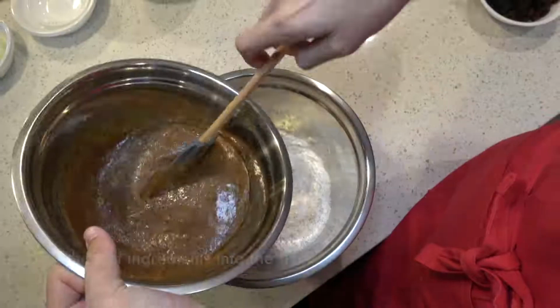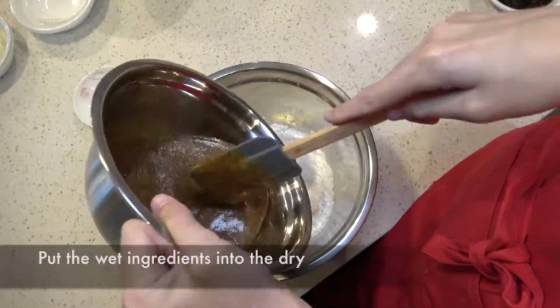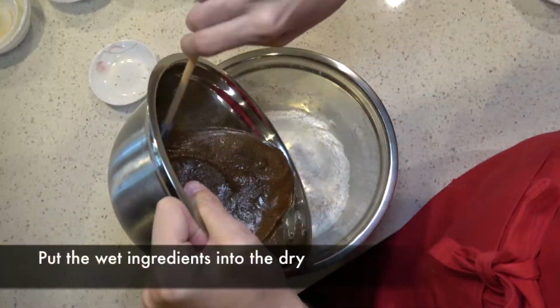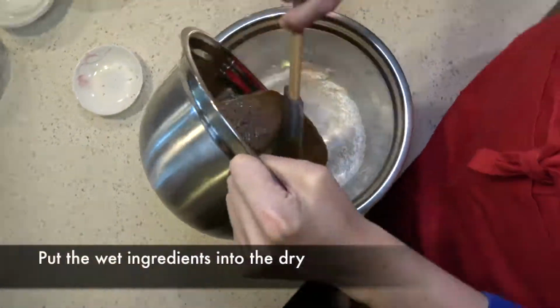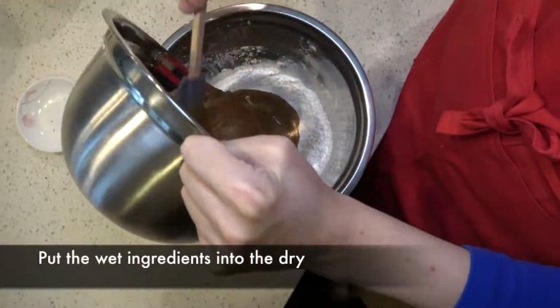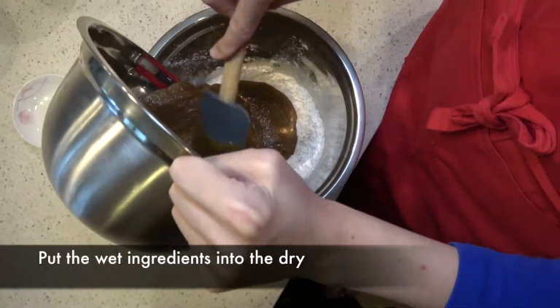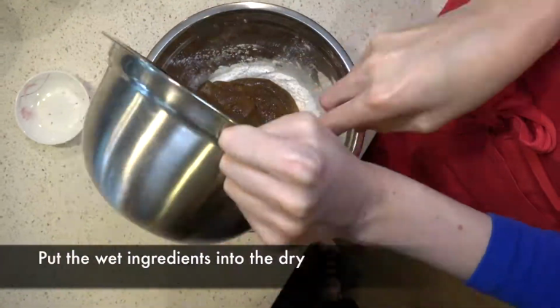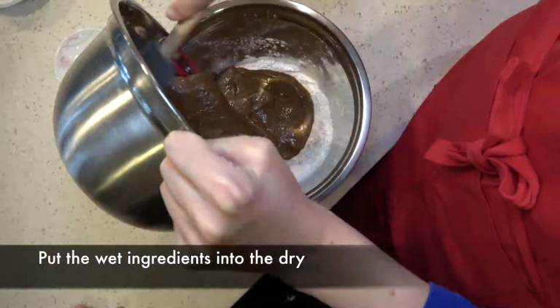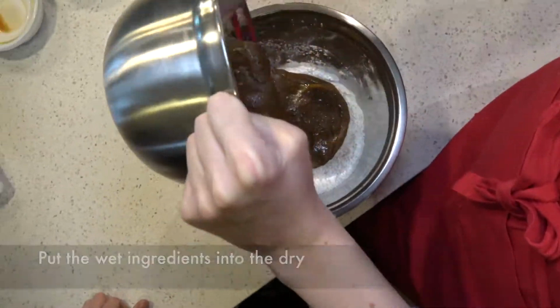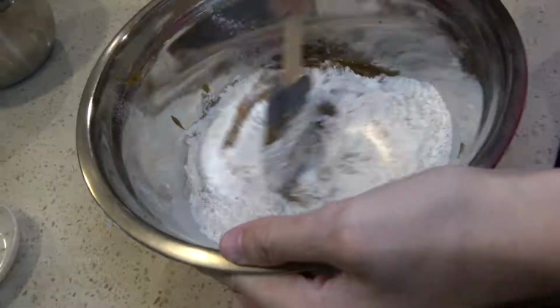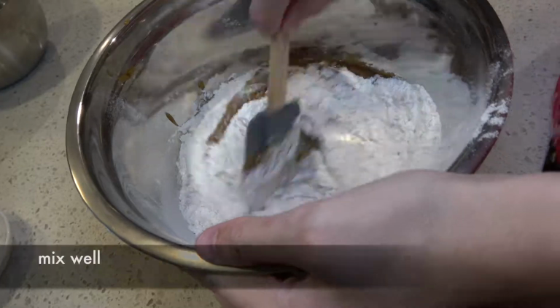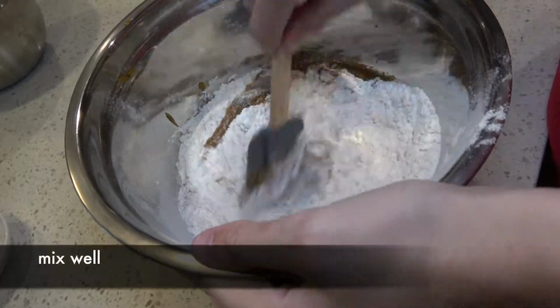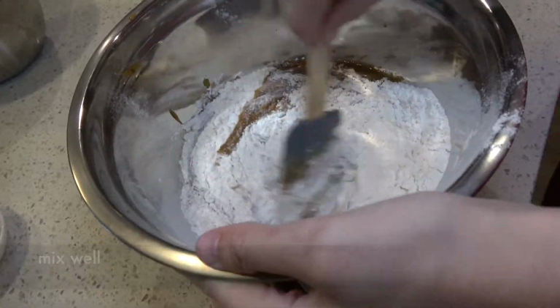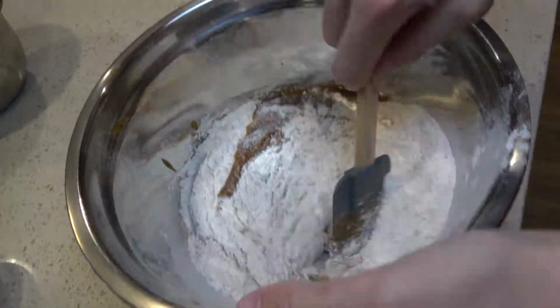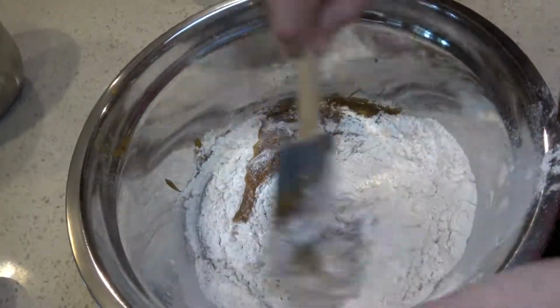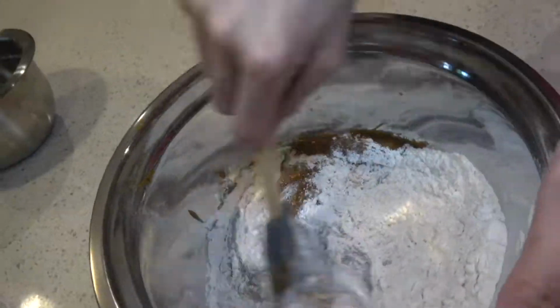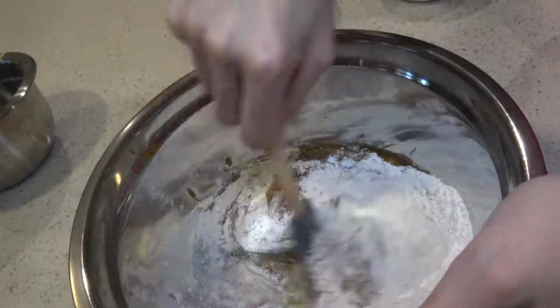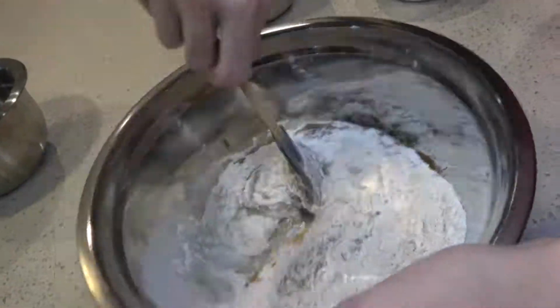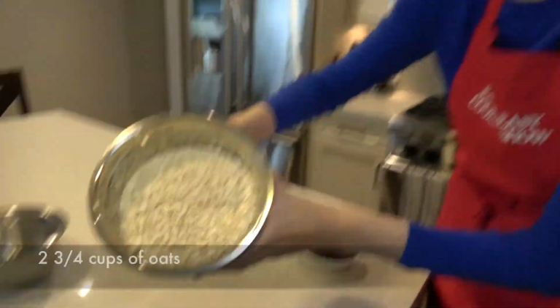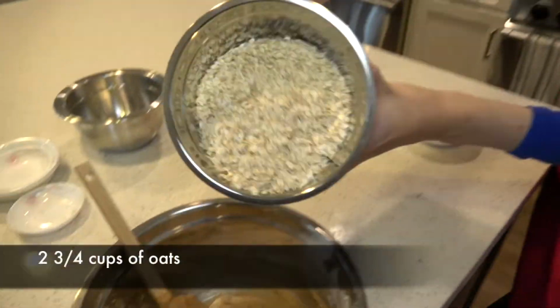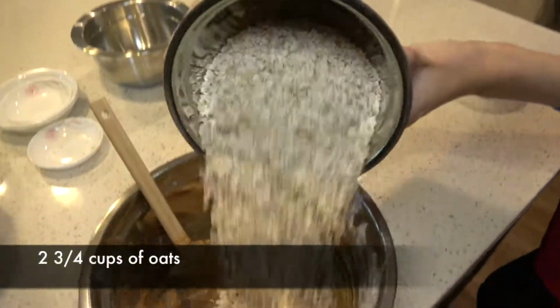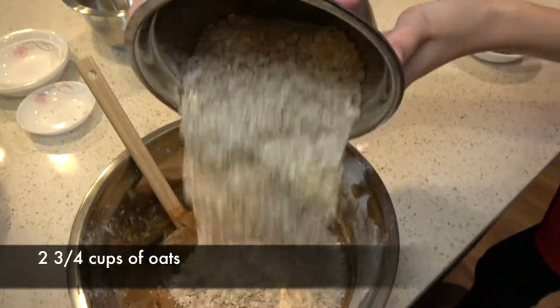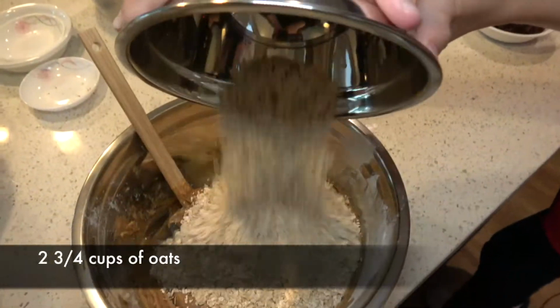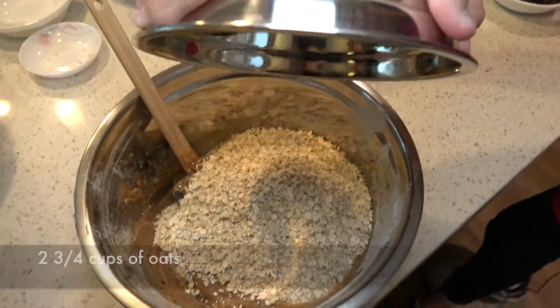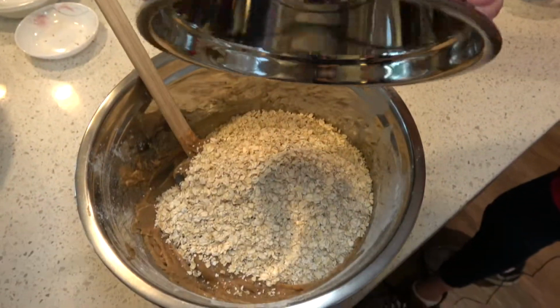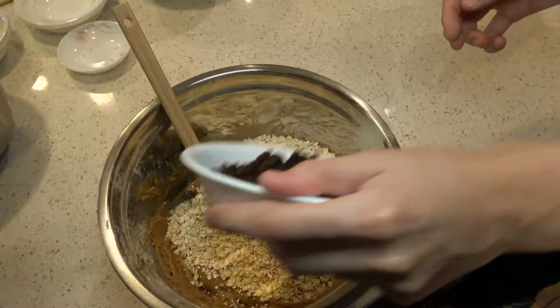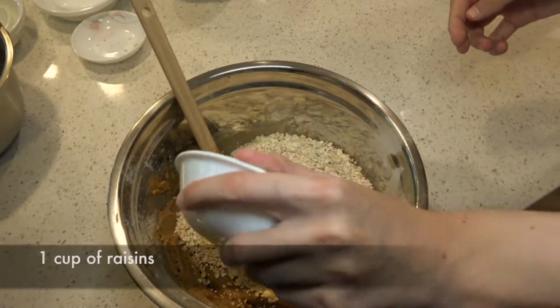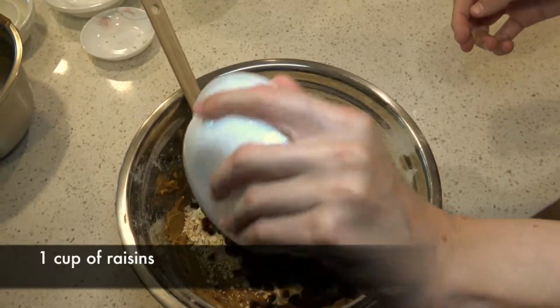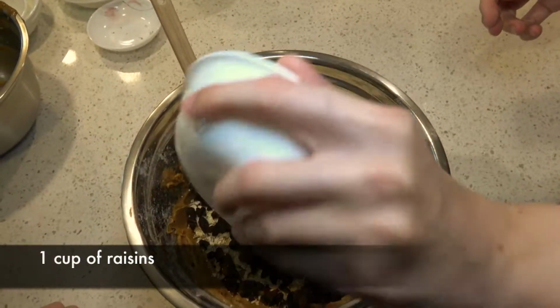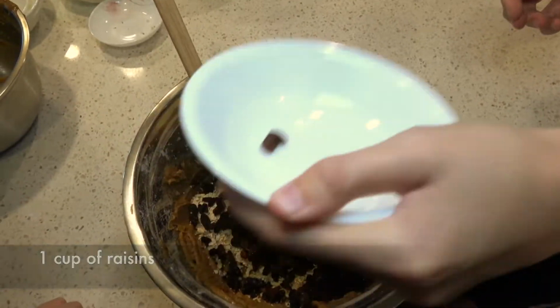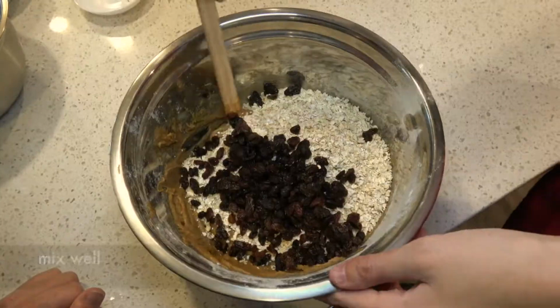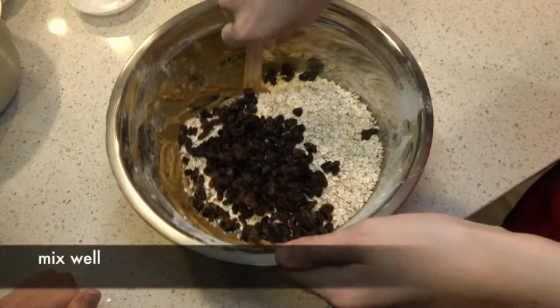Put the wet ingredients into the dry and mix well. Then add 2 and three-quarter cups of oats and 1 cup of raisins. Mix well.